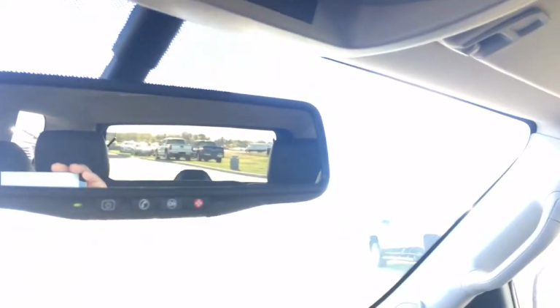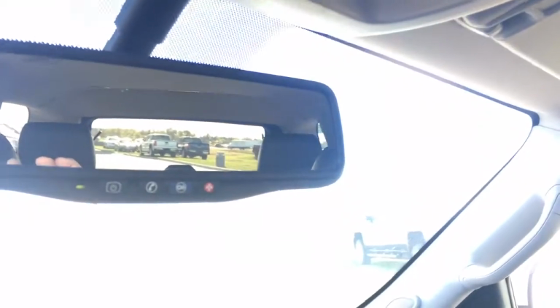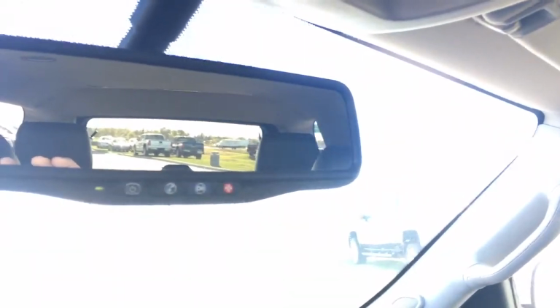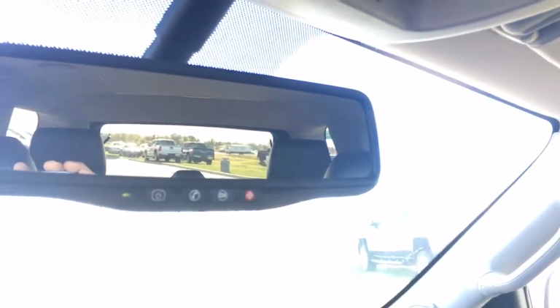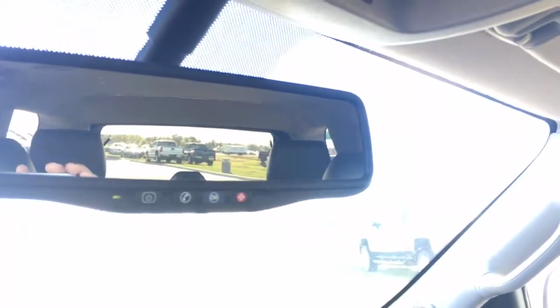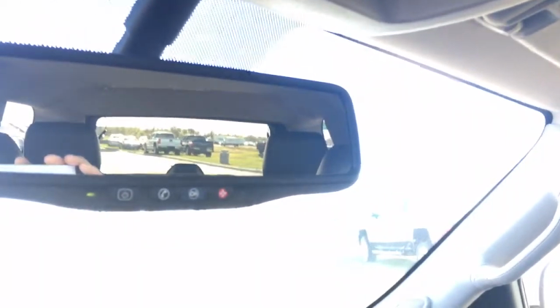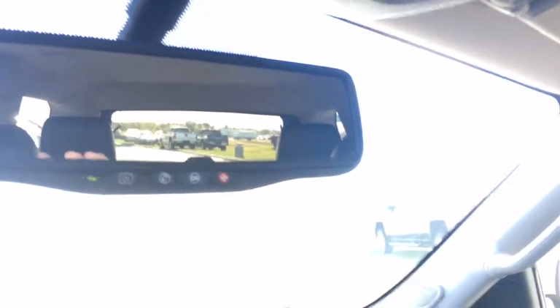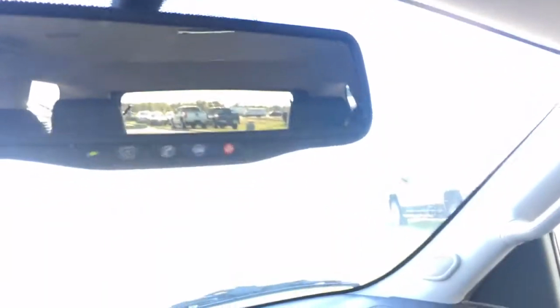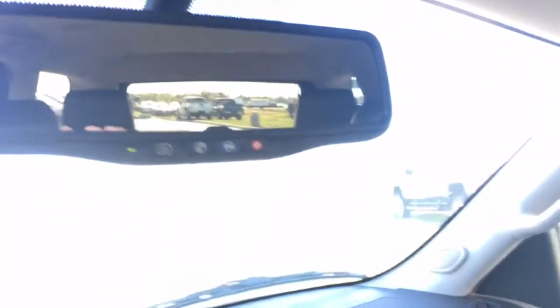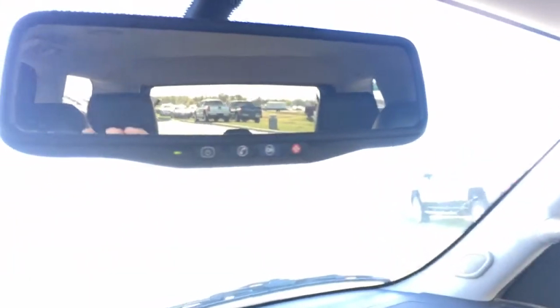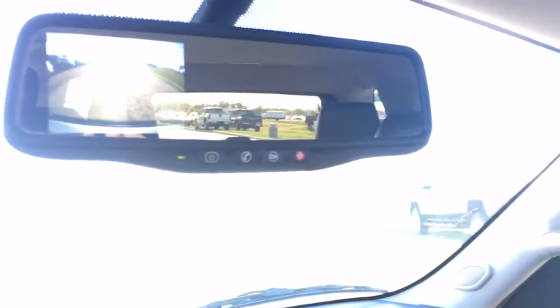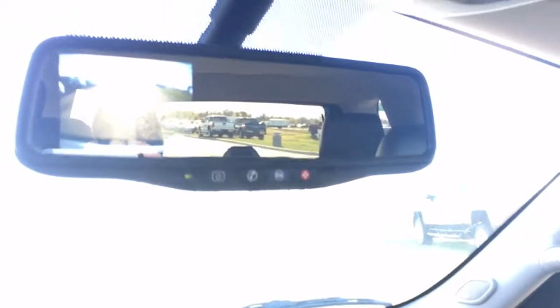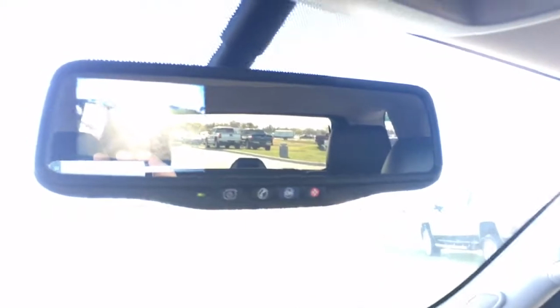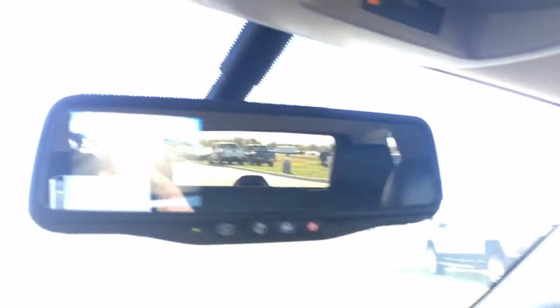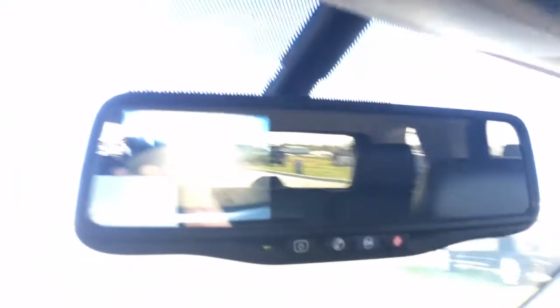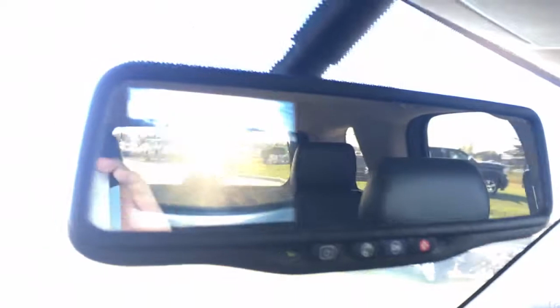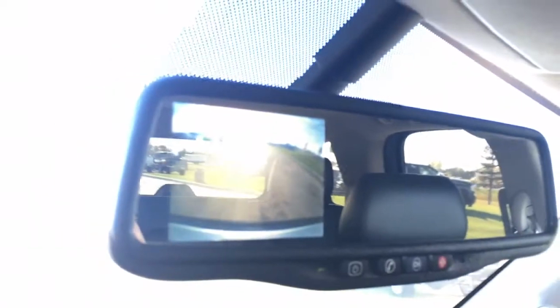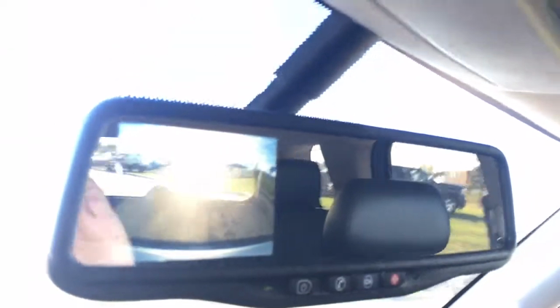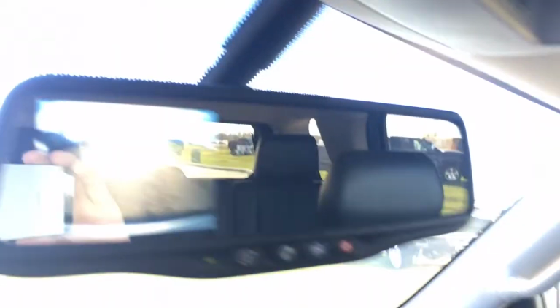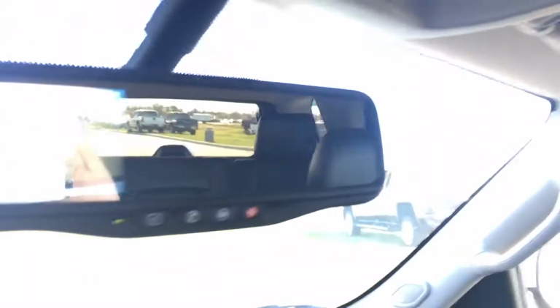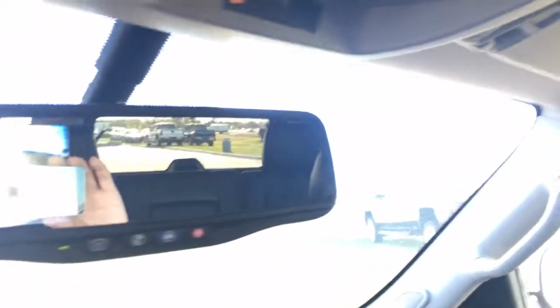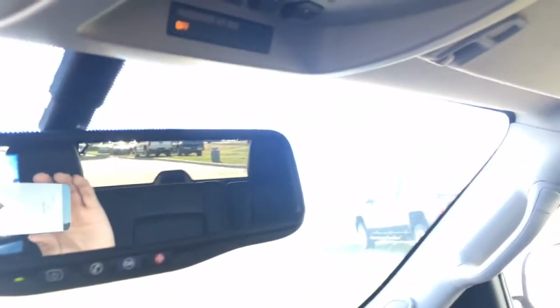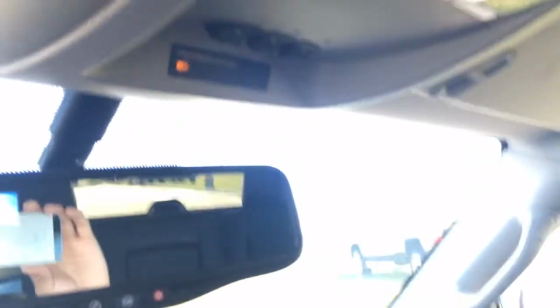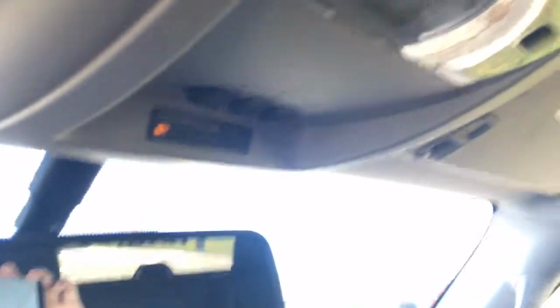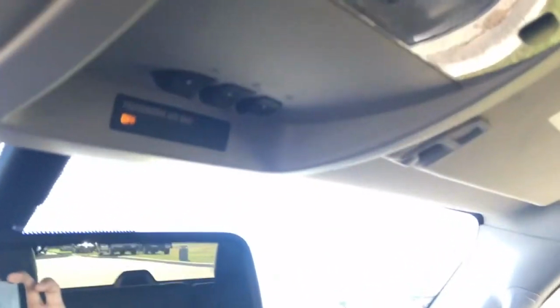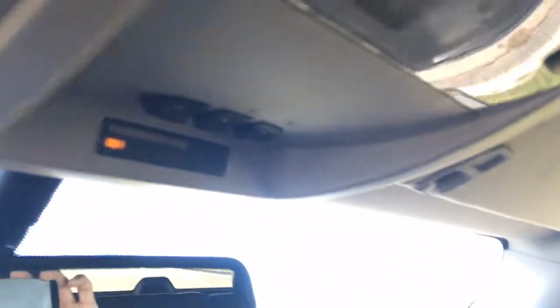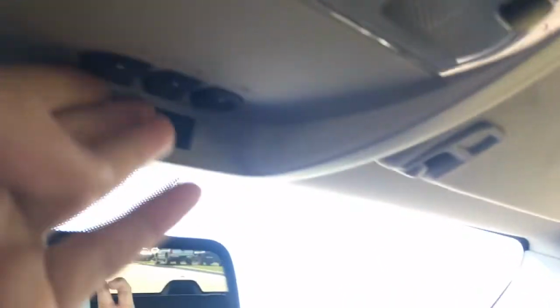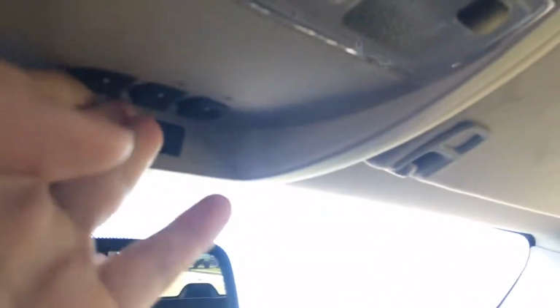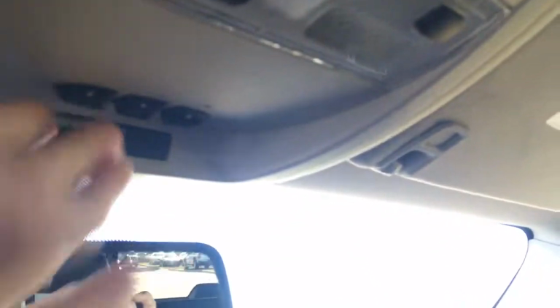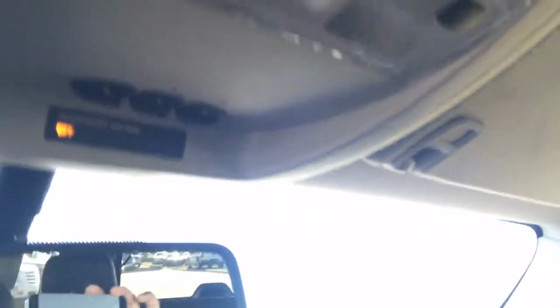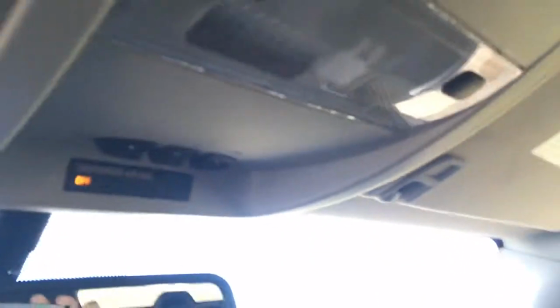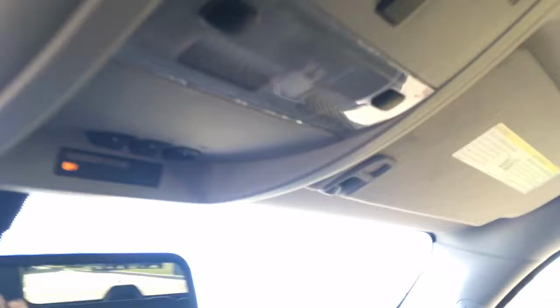Up here OnStar on the mirror, as well as the backup camera — a little hard to see with lots of sun glare. Garage door transmitter up there.